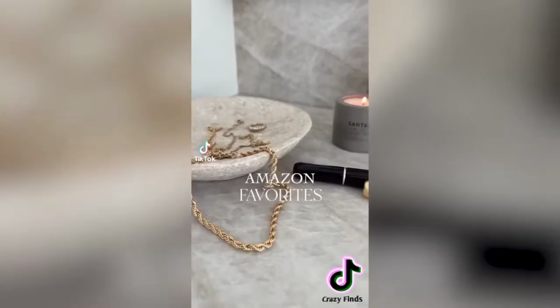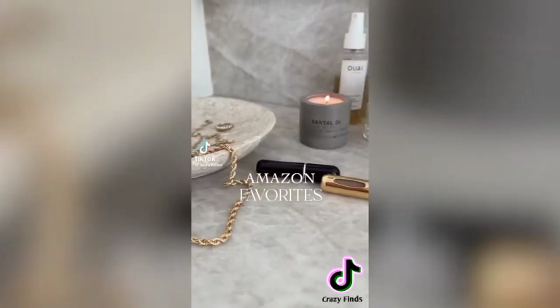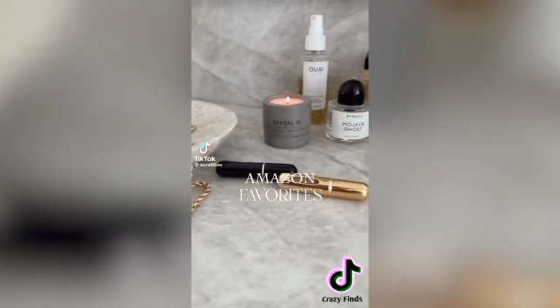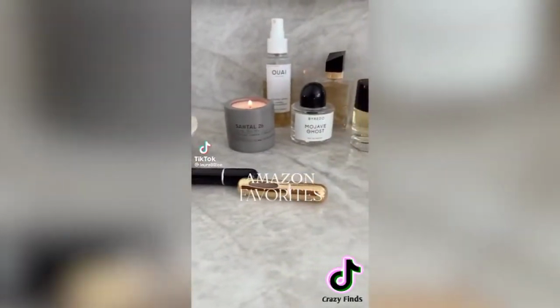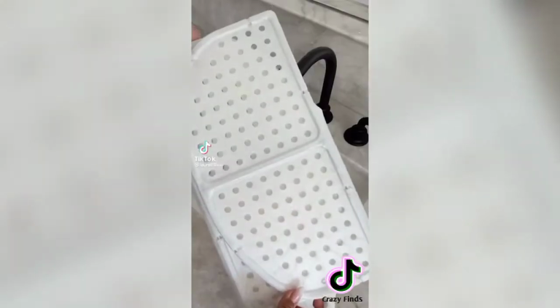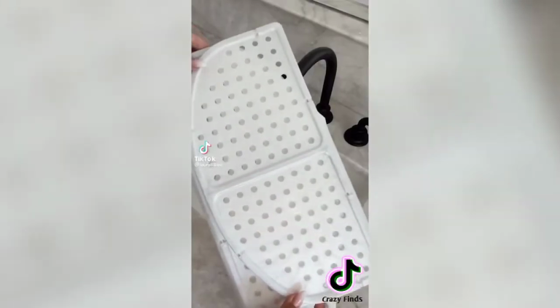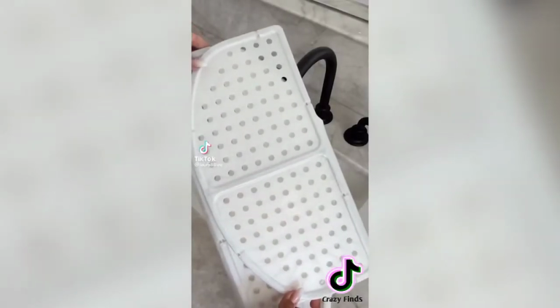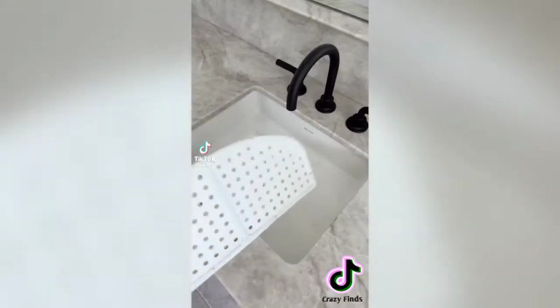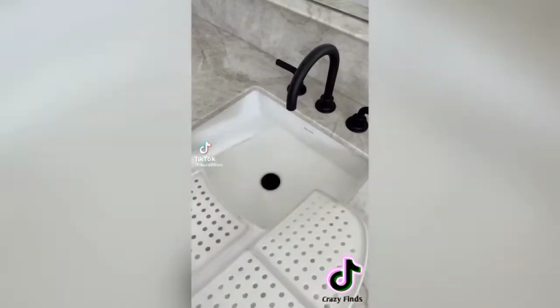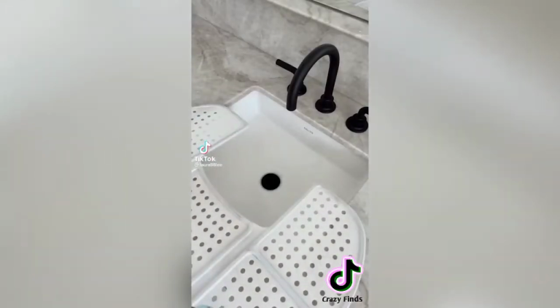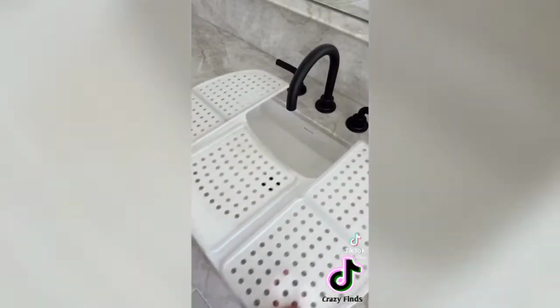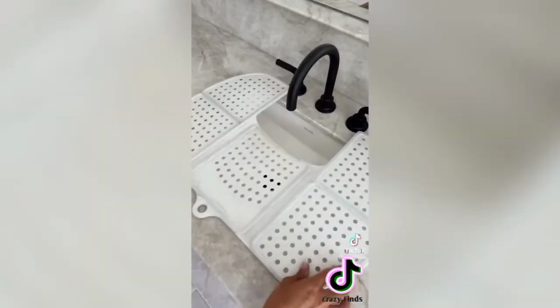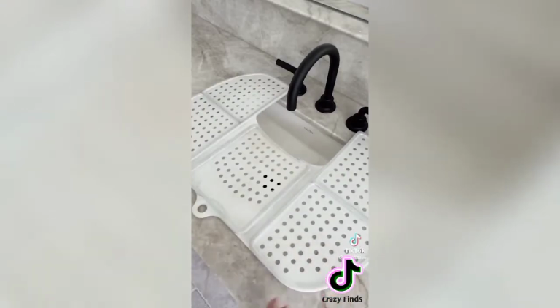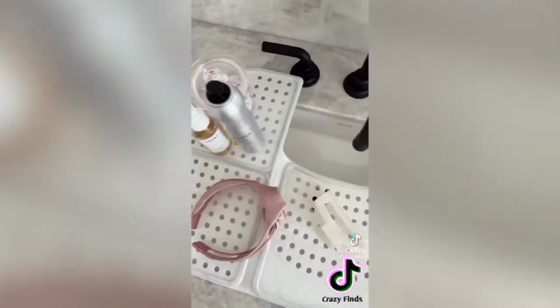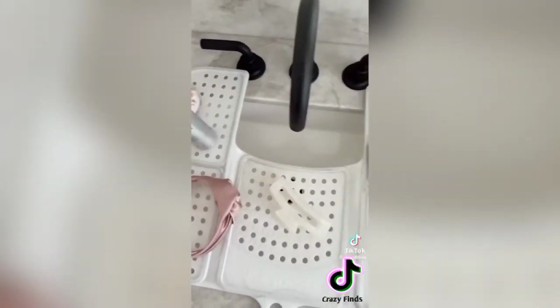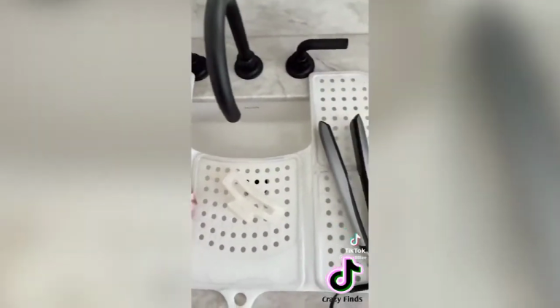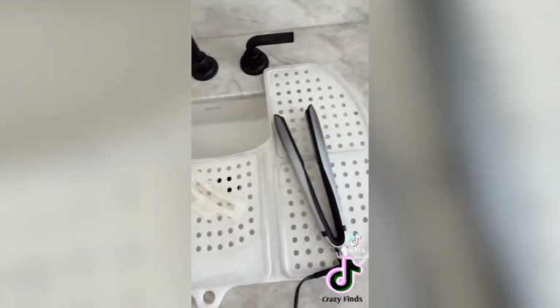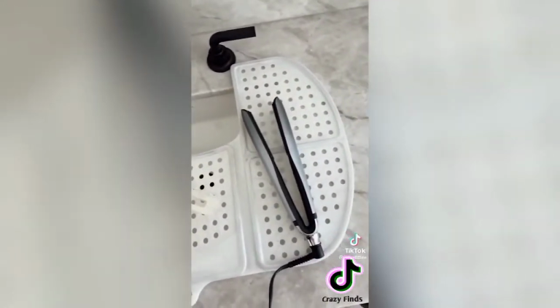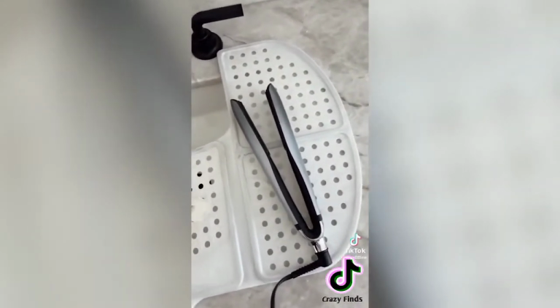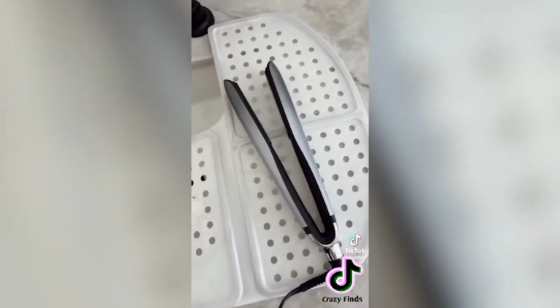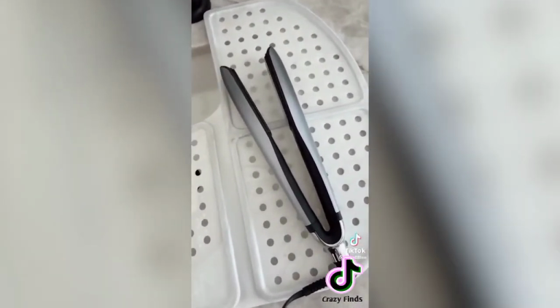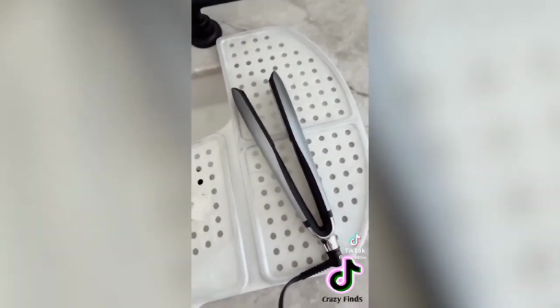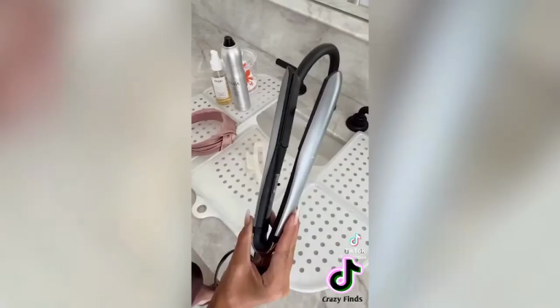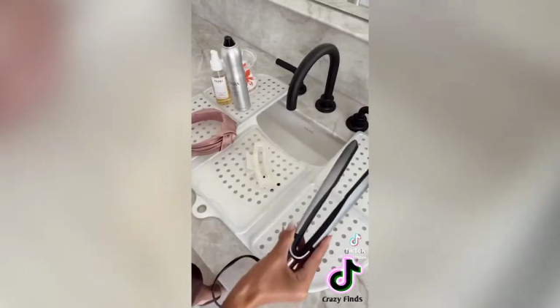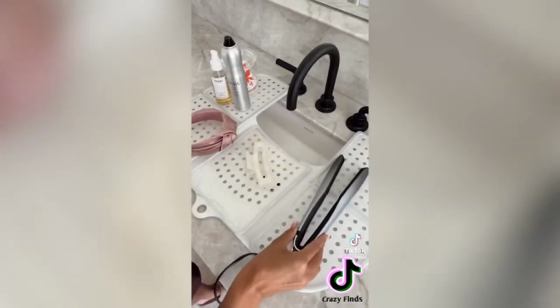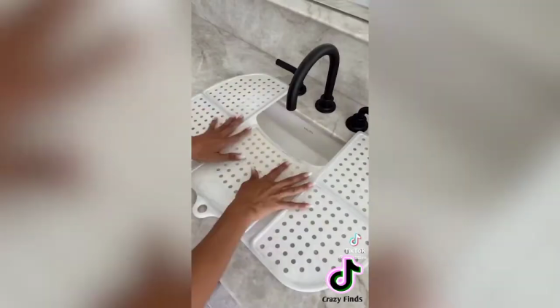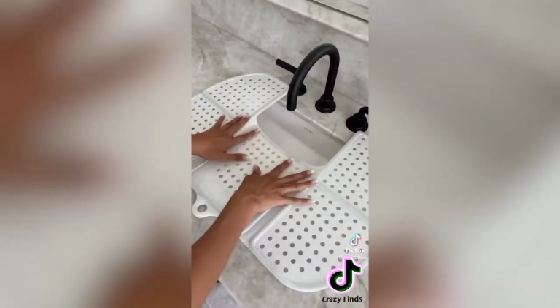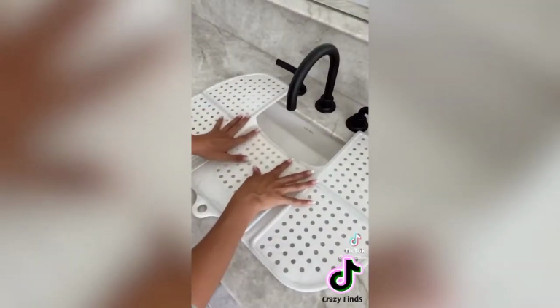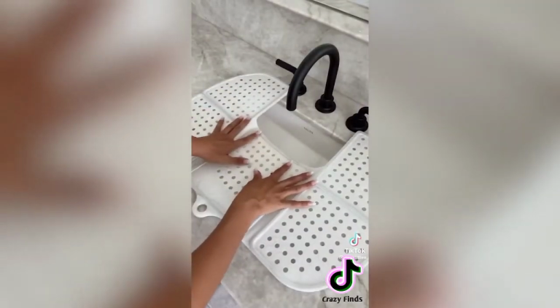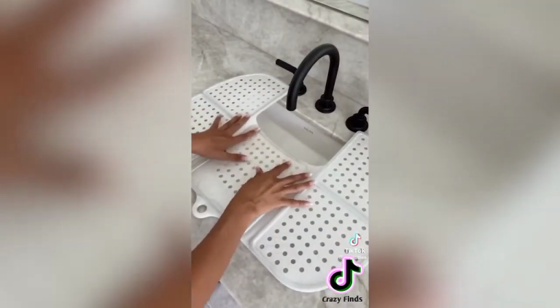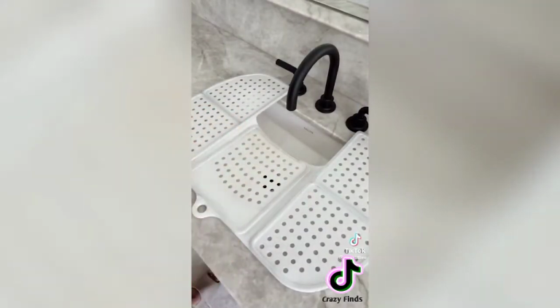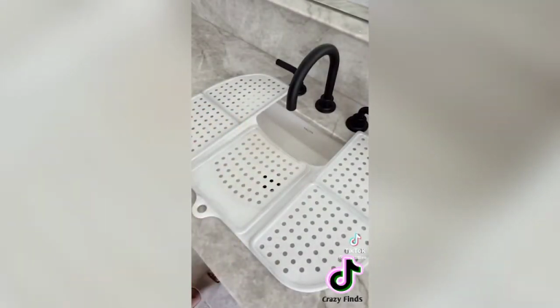Amazon favorites — you are going to love this foldable mat that maximizes your sink space. It unfolds and pops over your sink to give you so much more space to get ready. It's also heat resistant for up to 480 degrees, so go ahead and set those hot tools right on top, and it can hold up to seven pounds.